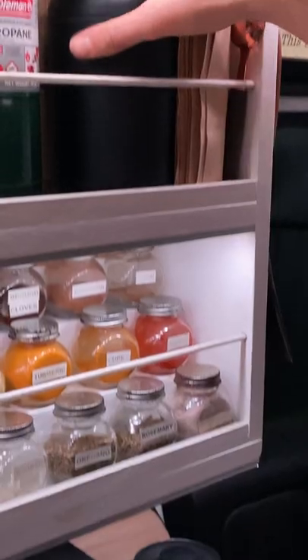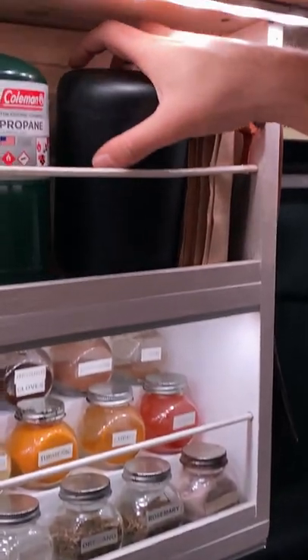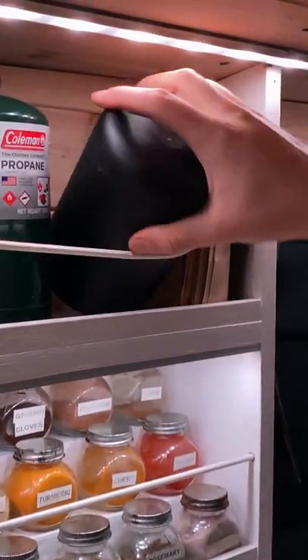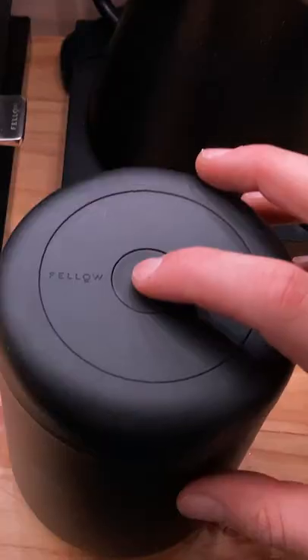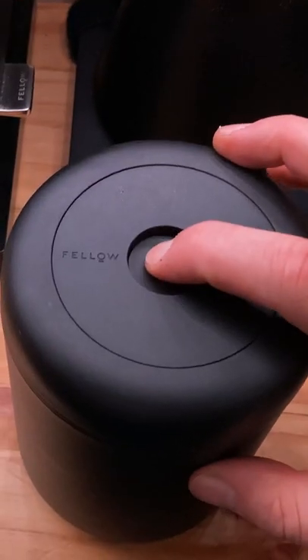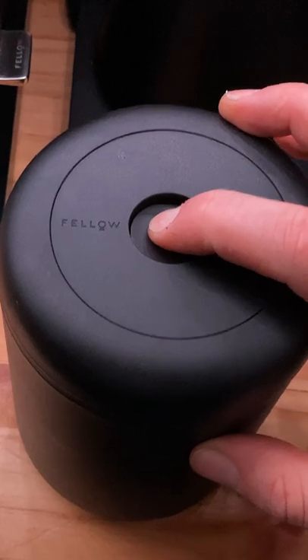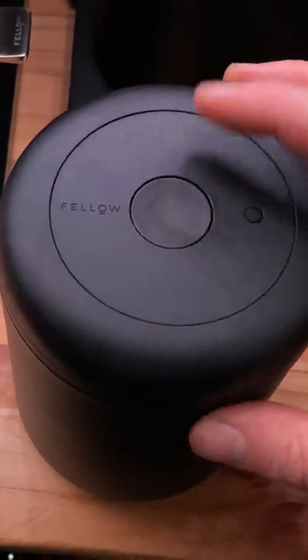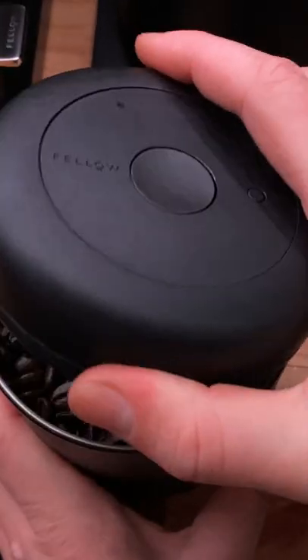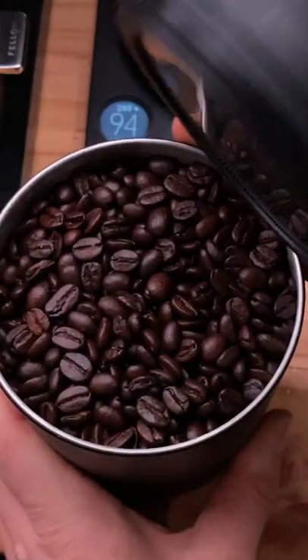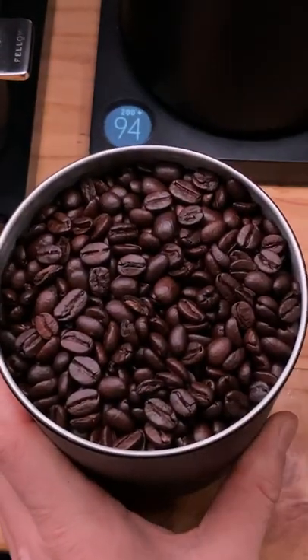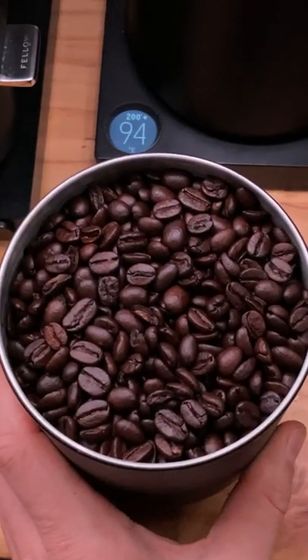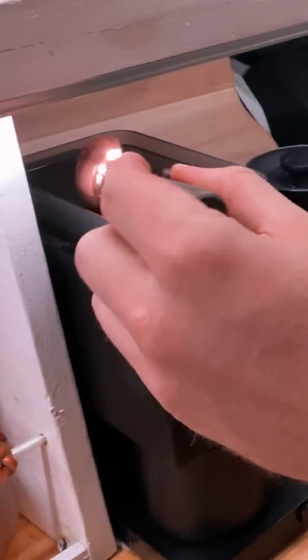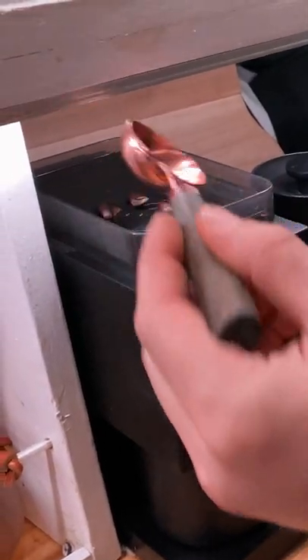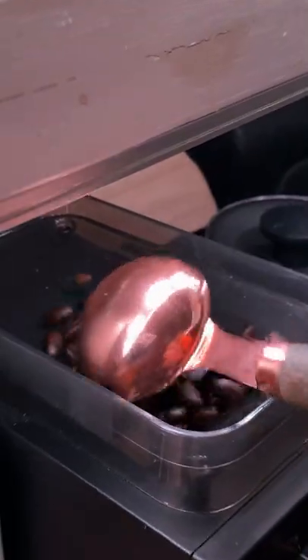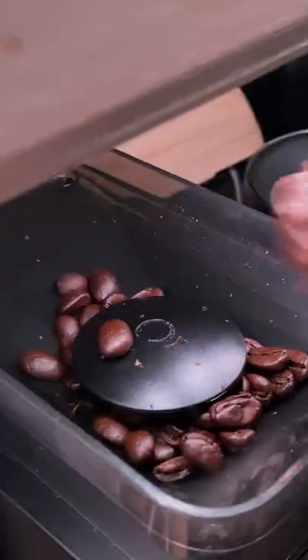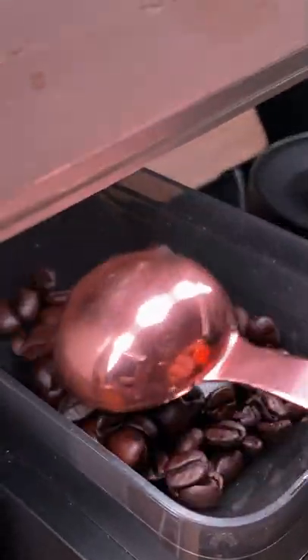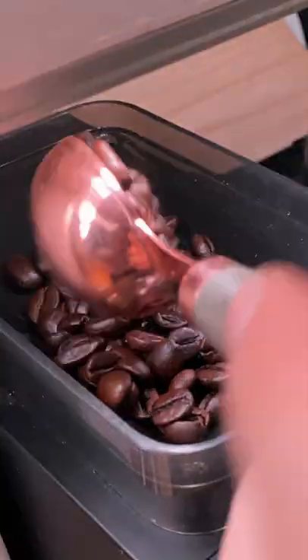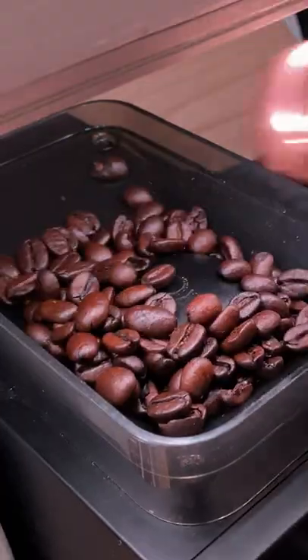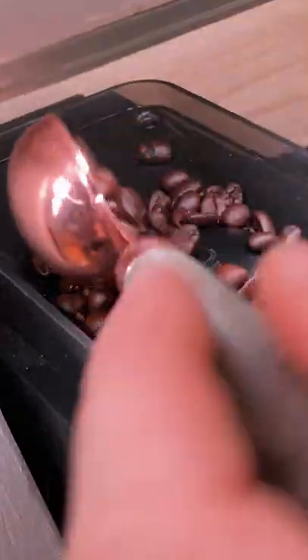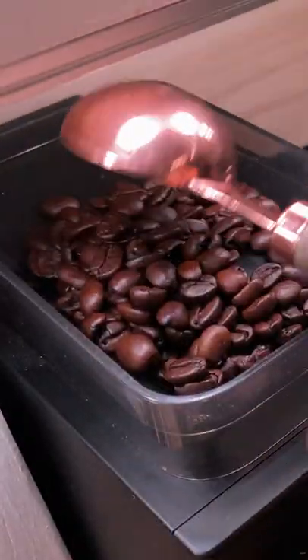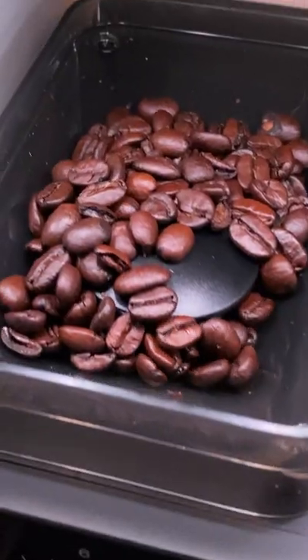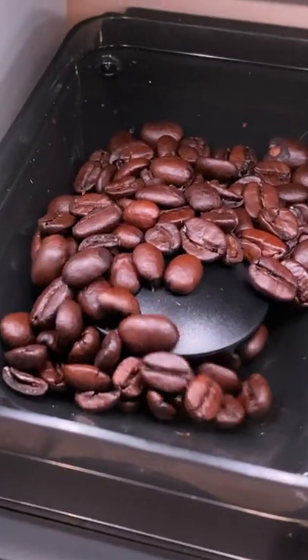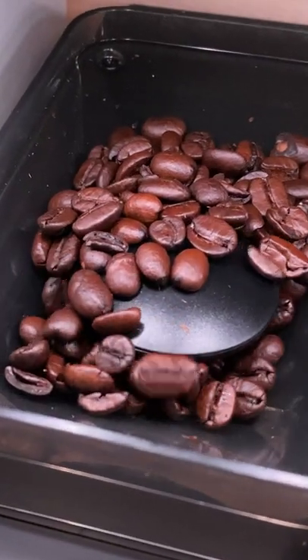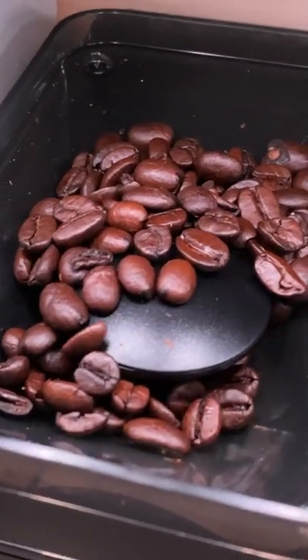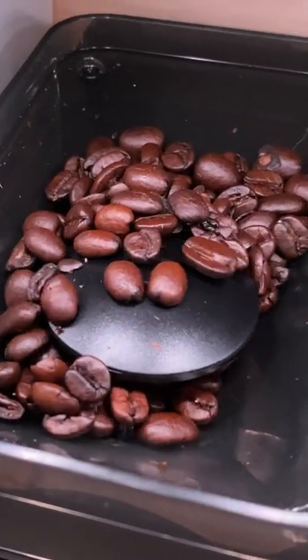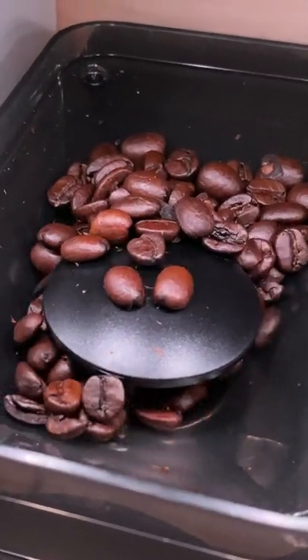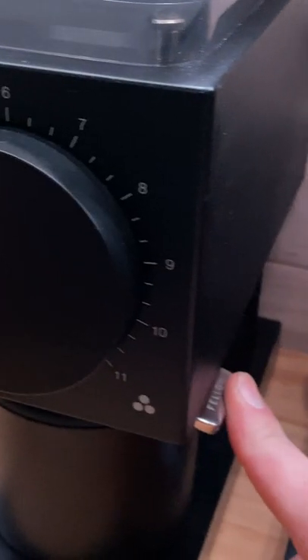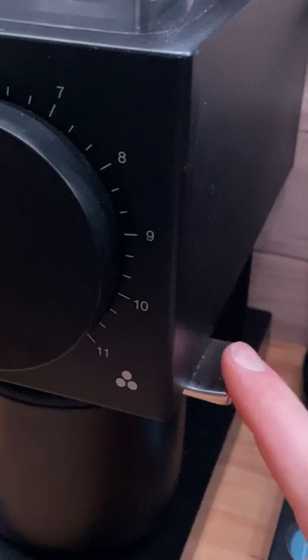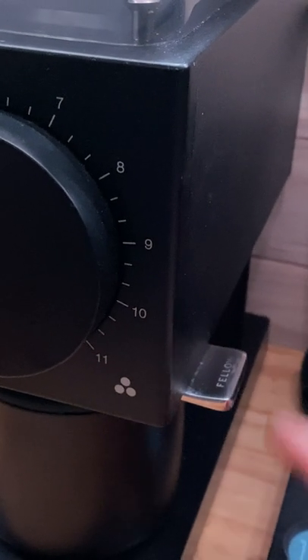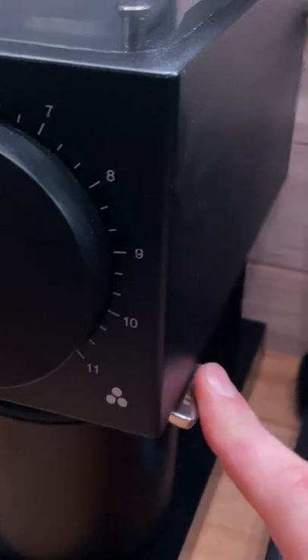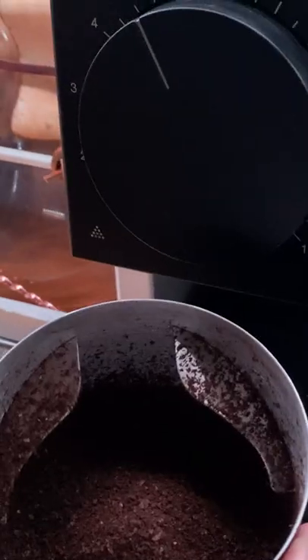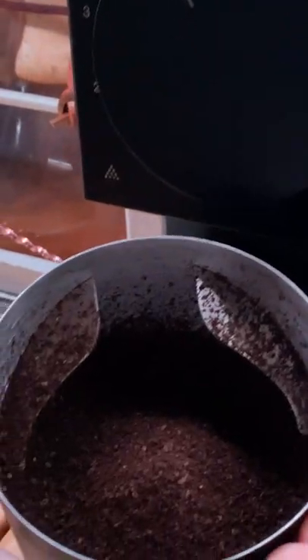We store our coffee in a Fellow Atmos vacuum canister, which helps keep the whole beans fresh. Next, we add 5 tablespoons of coffee beans into the grinder. The grinder makes quick work of the beans, and a knocker on the side ensures that all the grounds fall into the magnetic catch.